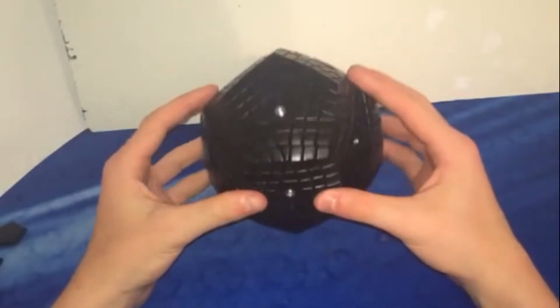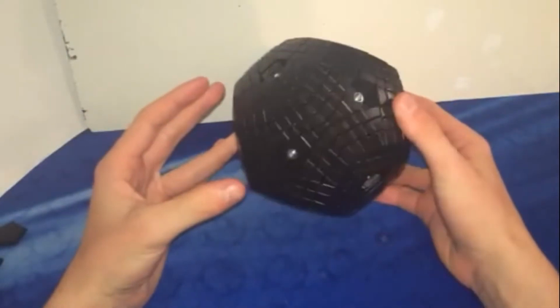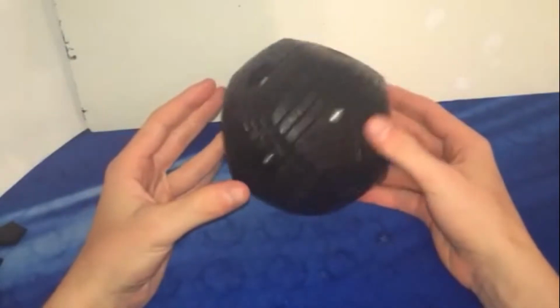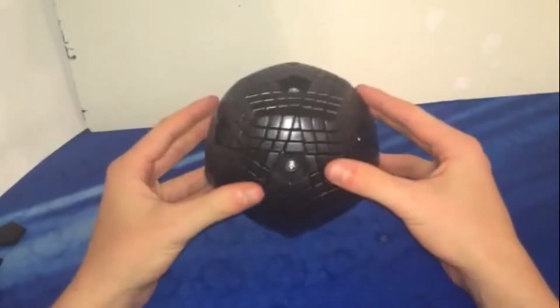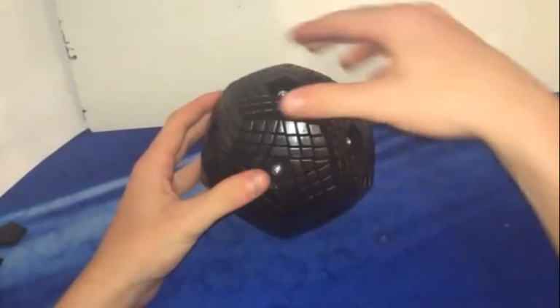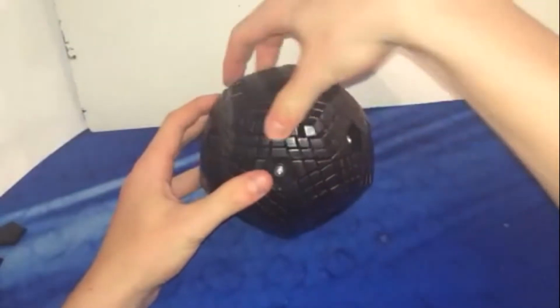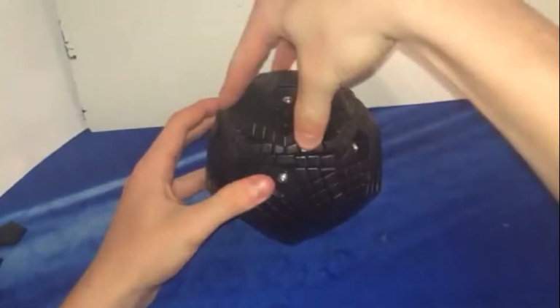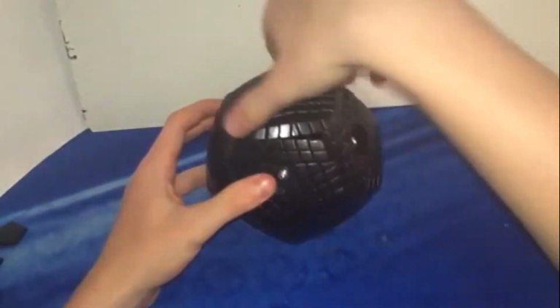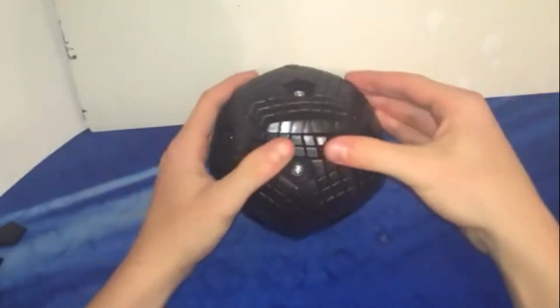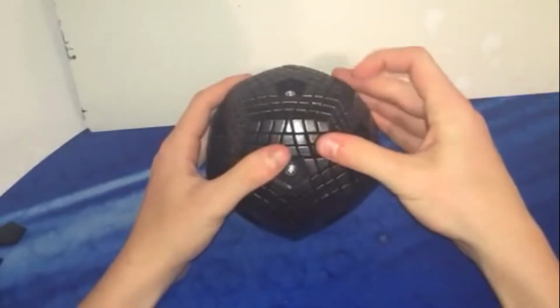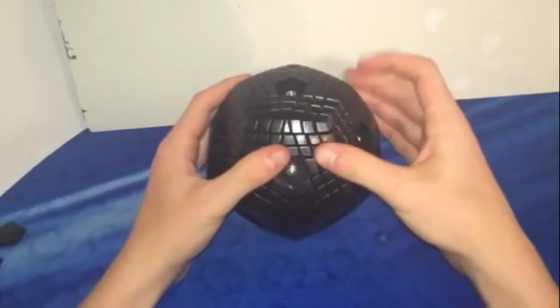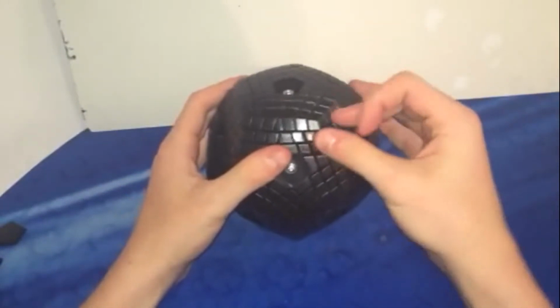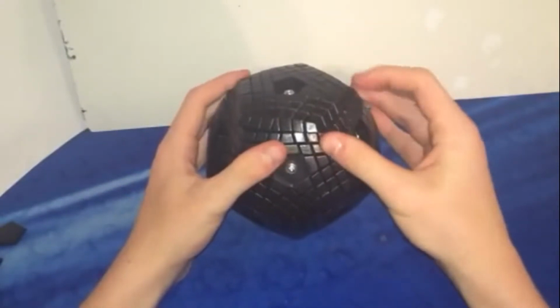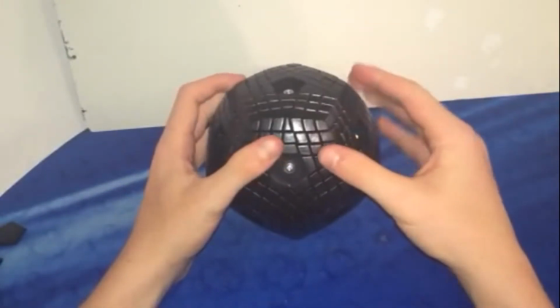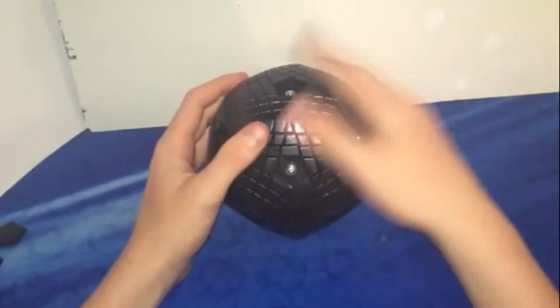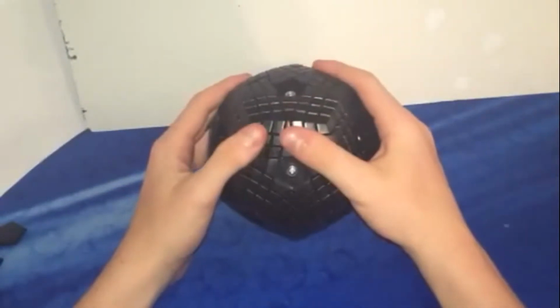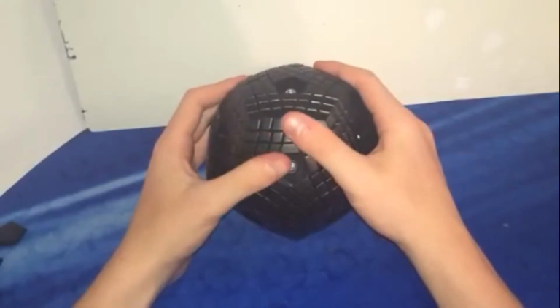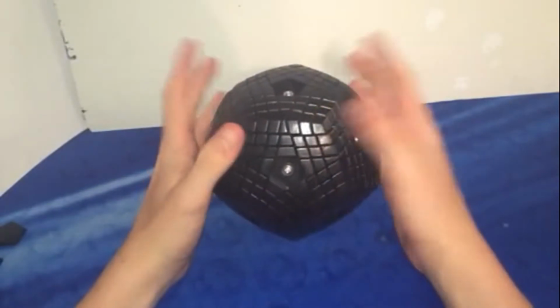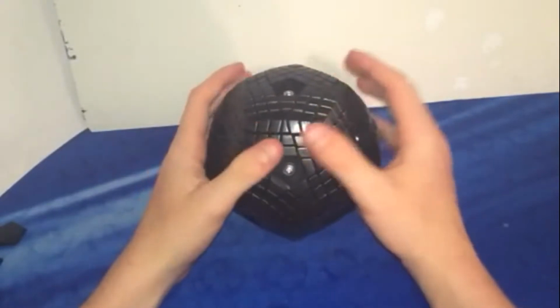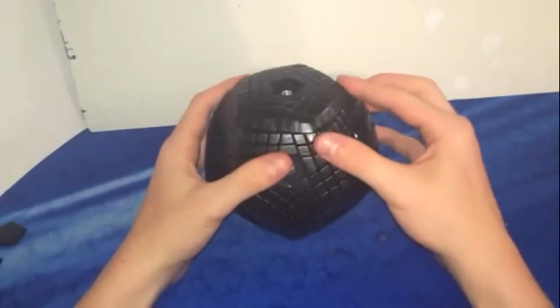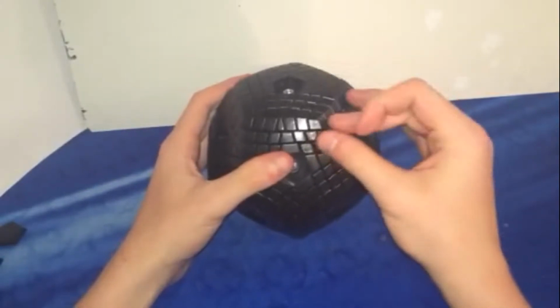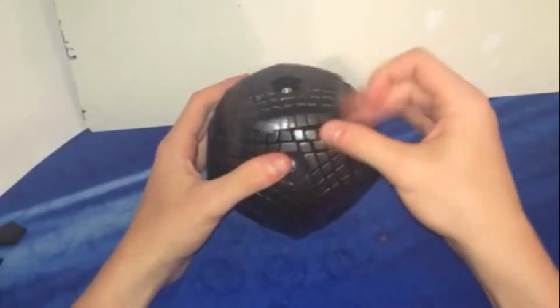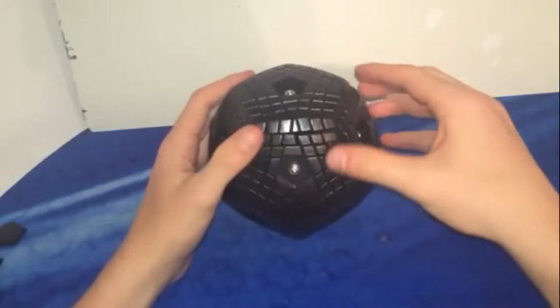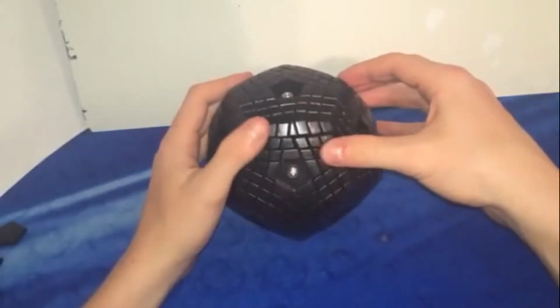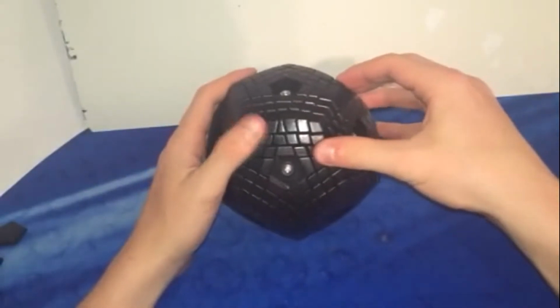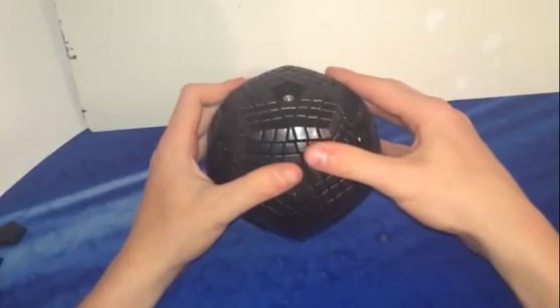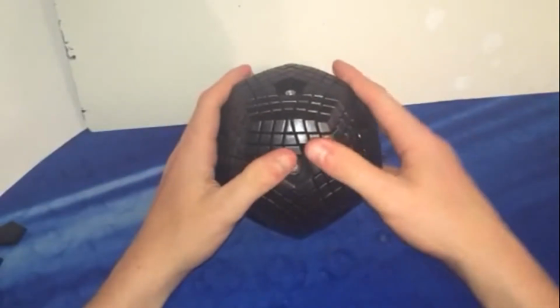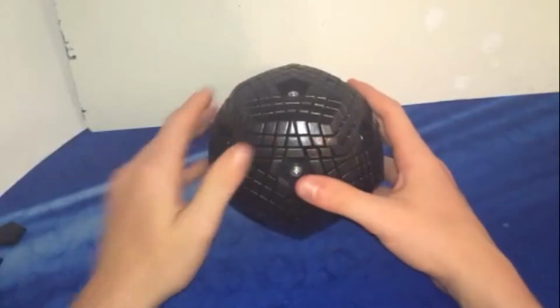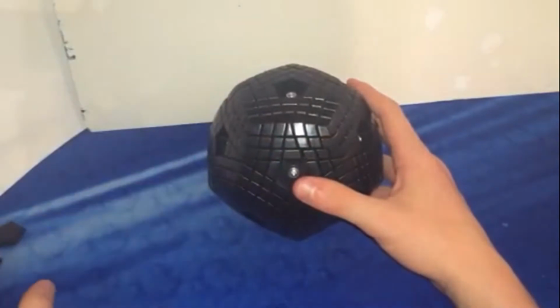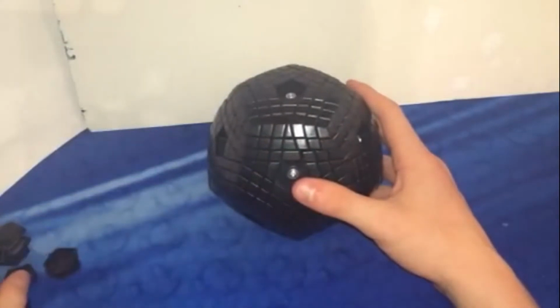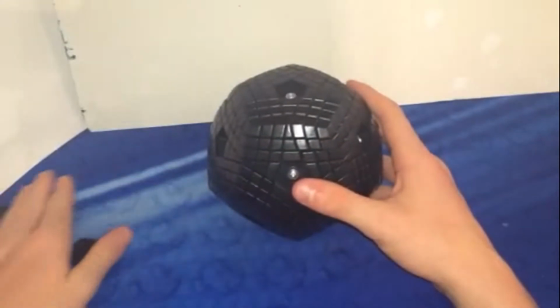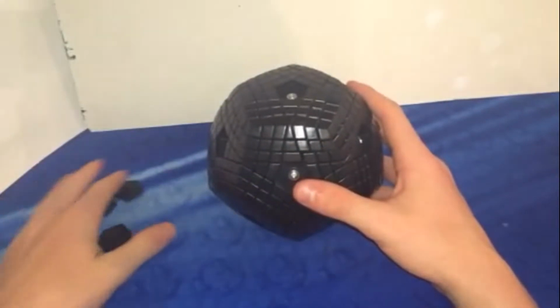This is the MF-8 Terraminx. I'm sorry I don't have an unboxing for it, but I just got this as a late Easter present from my grandma. I just got done lubing it and tensioning it. Here's all the center caps.